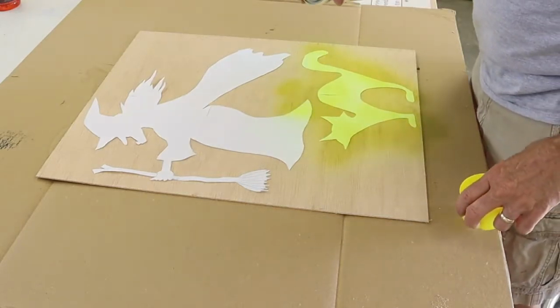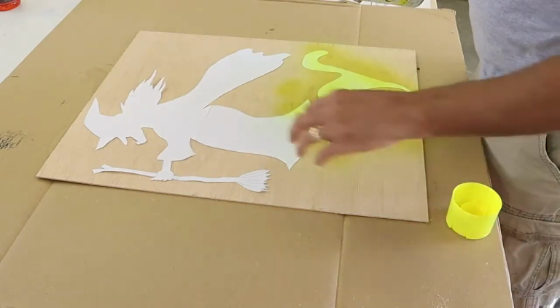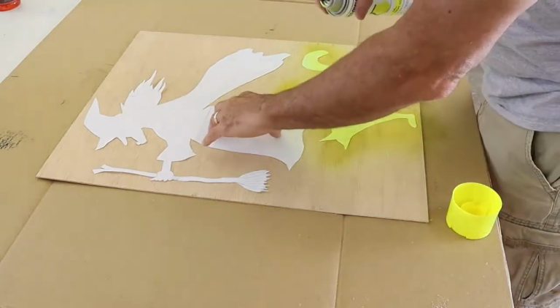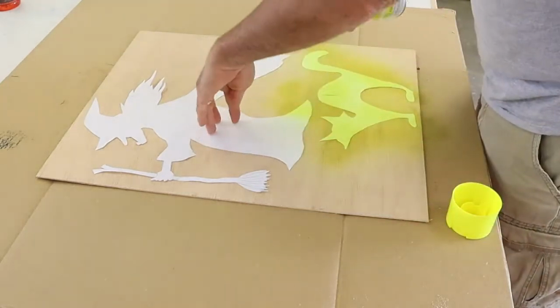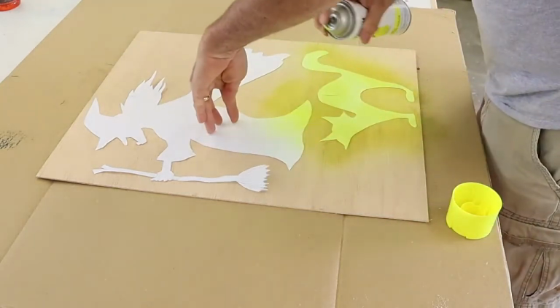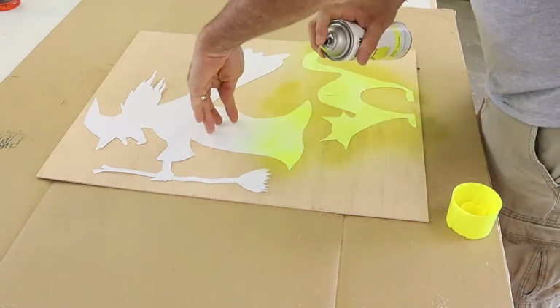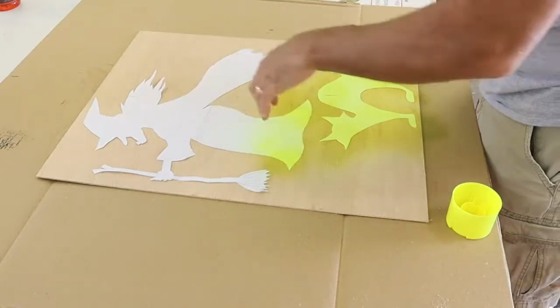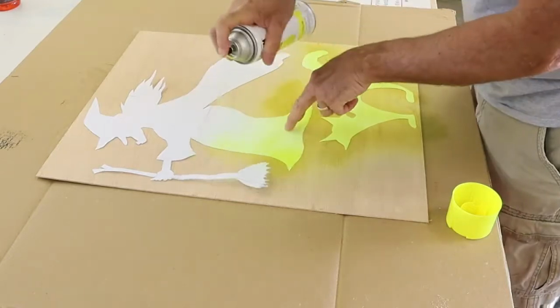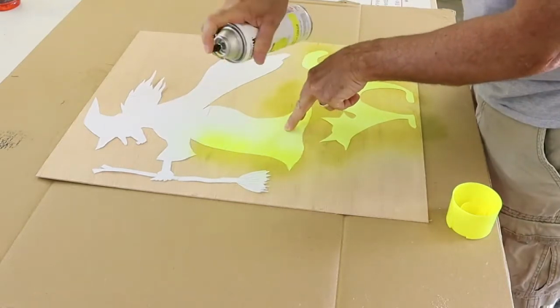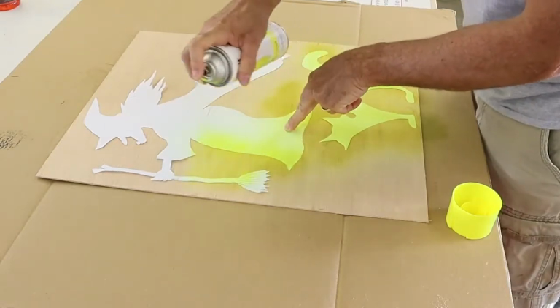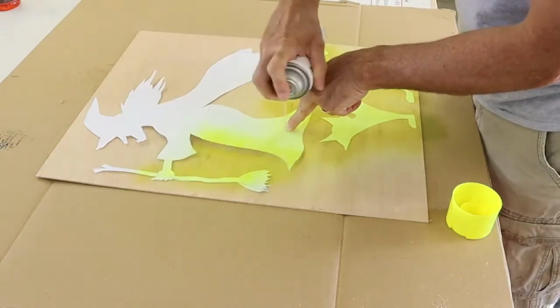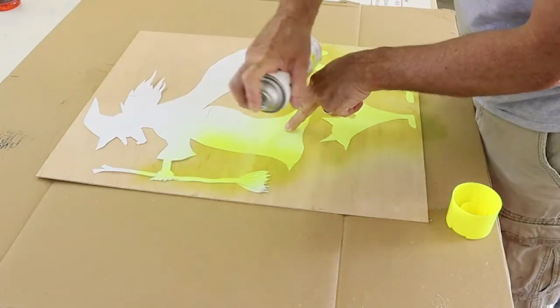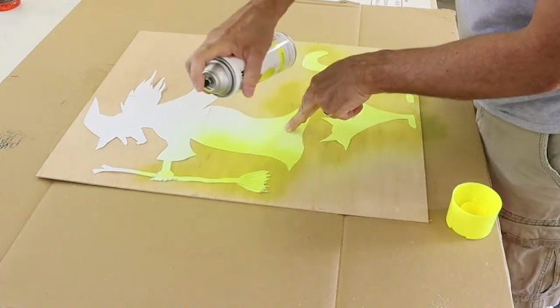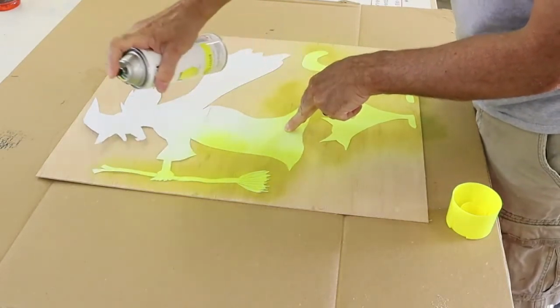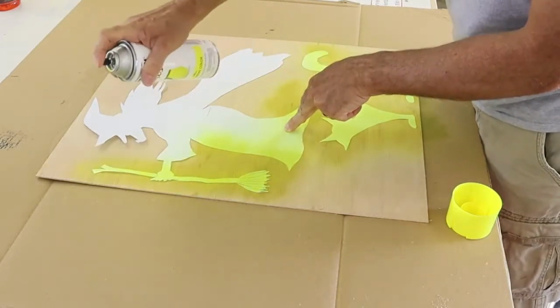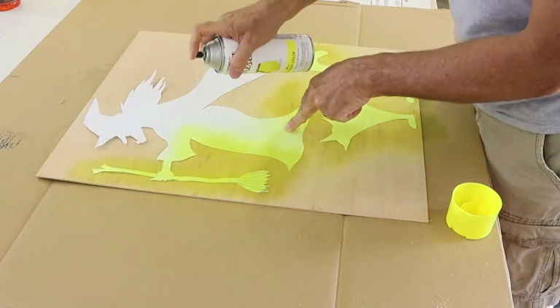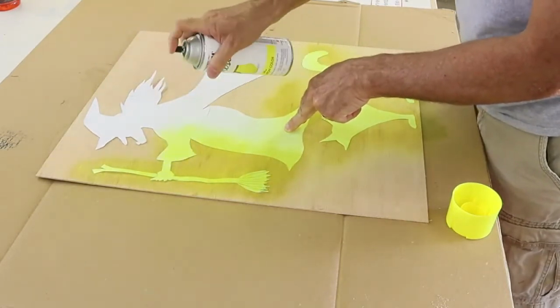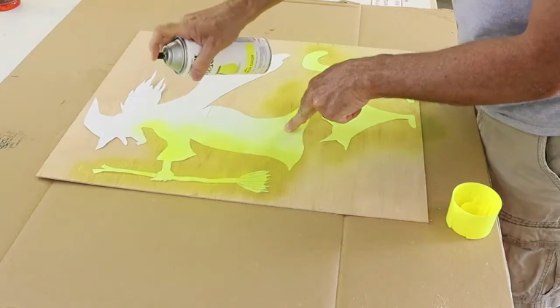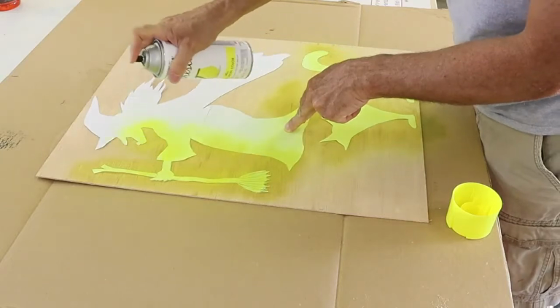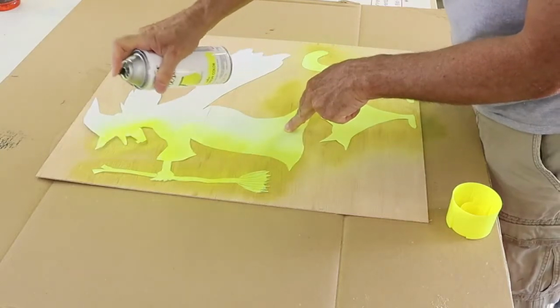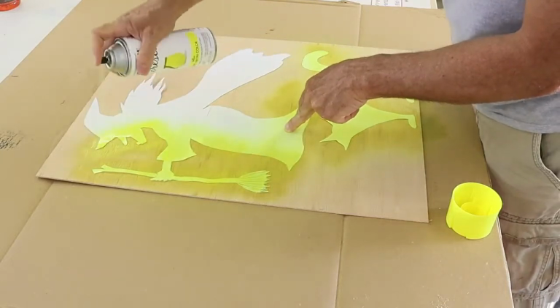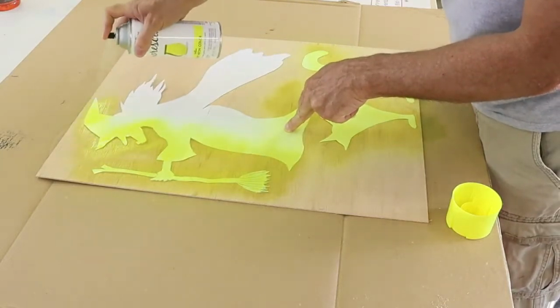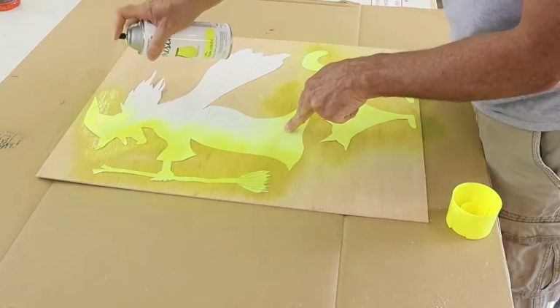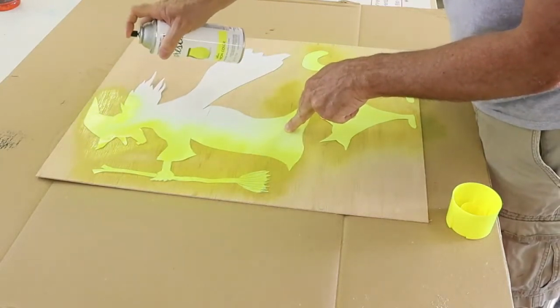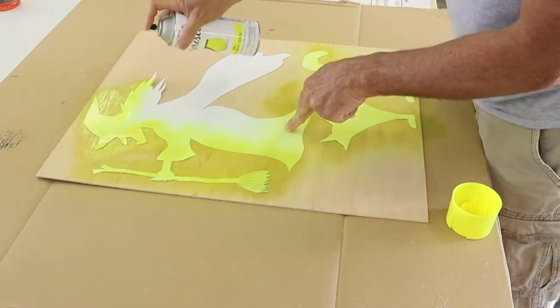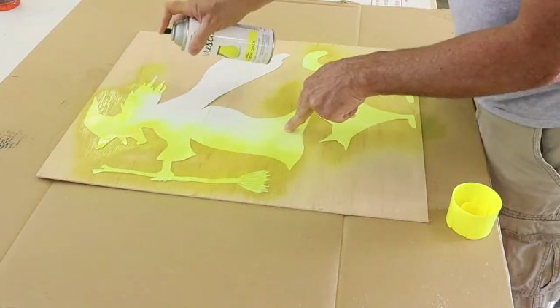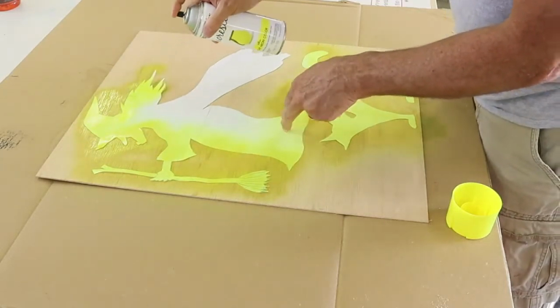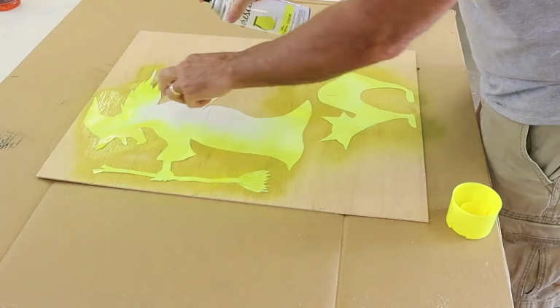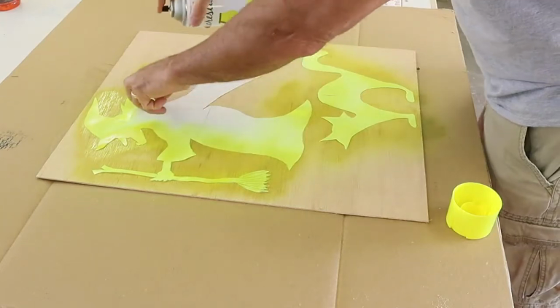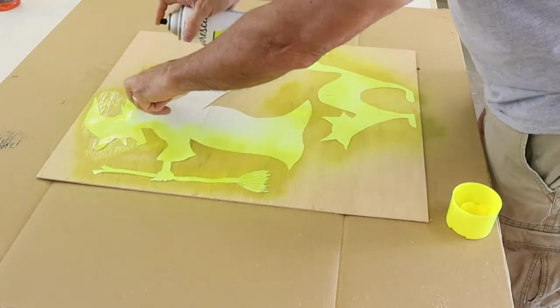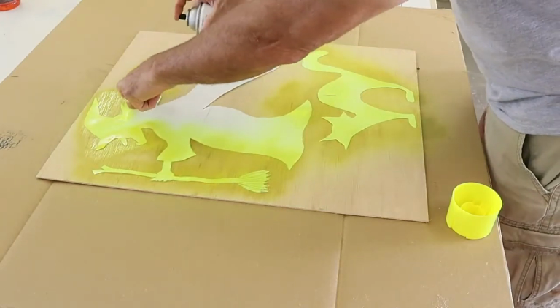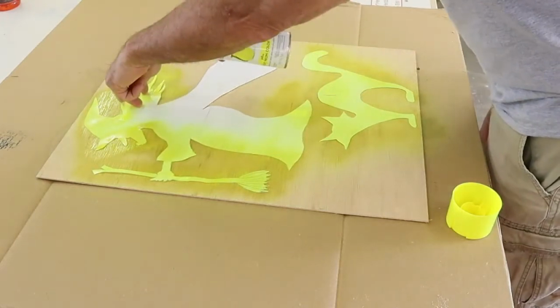This is one-eighth inch utility plywood that you can get from the big box stores. I thought about tracing the patterns onto the wood using a pencil, but I just decided to mist over the patterns with some spray paint and it would leave the shape on the wood.